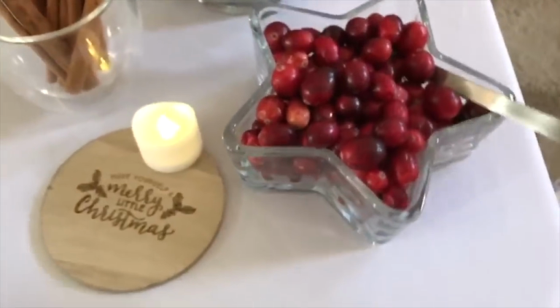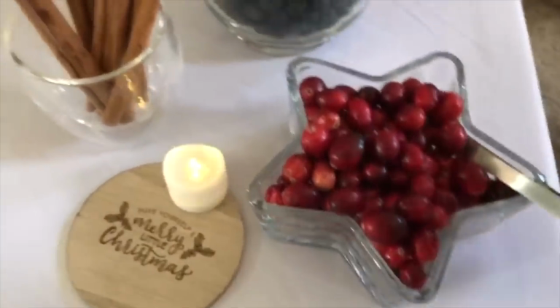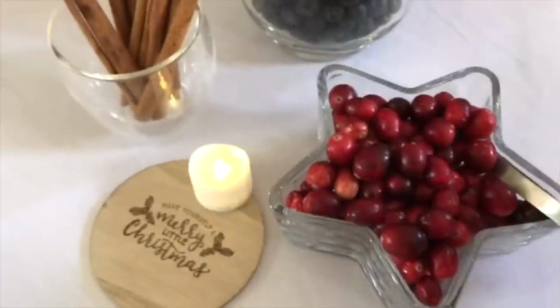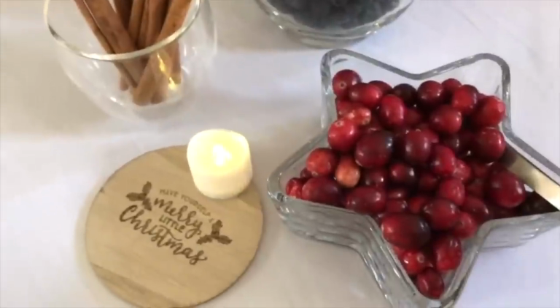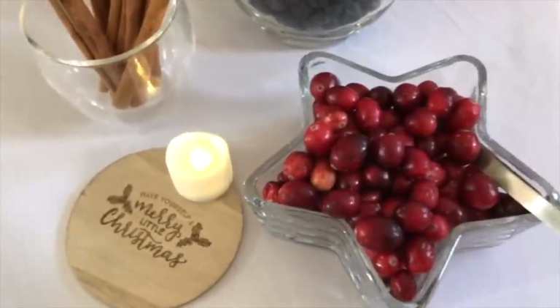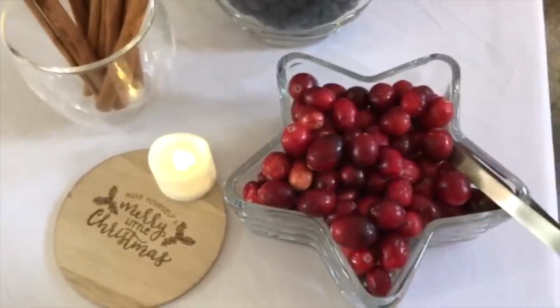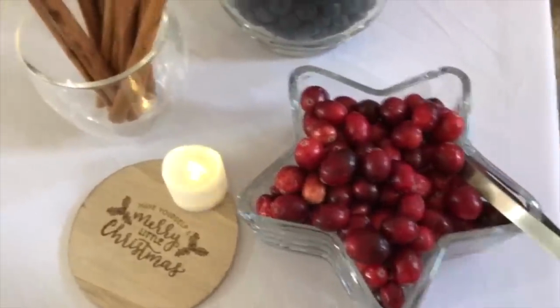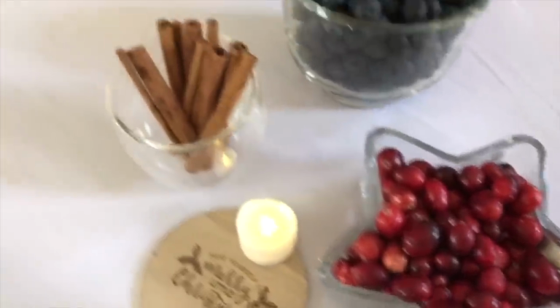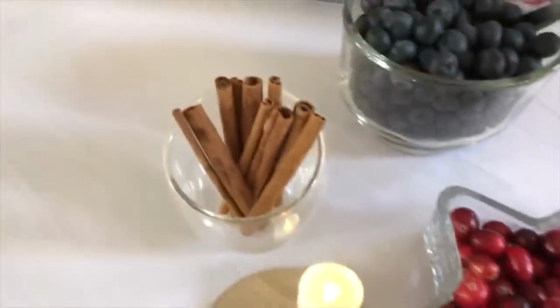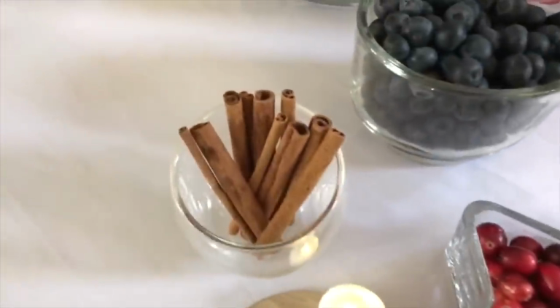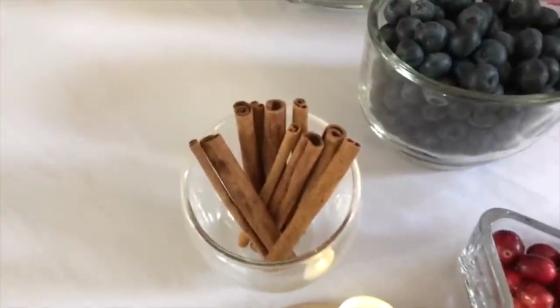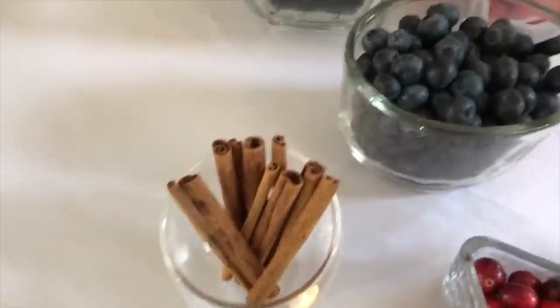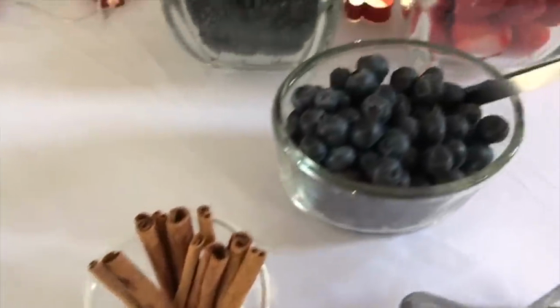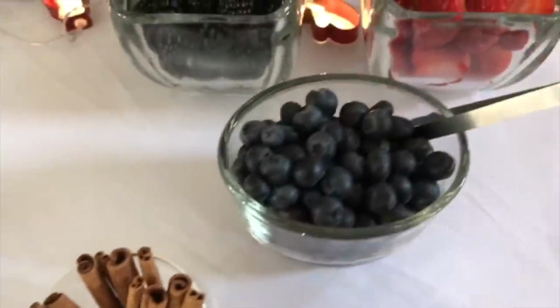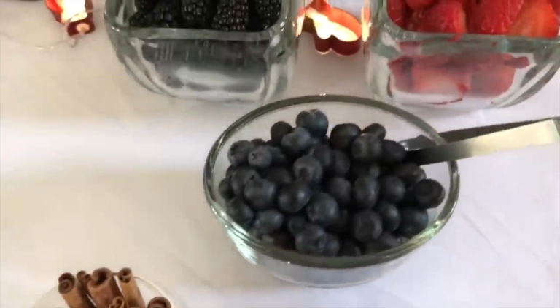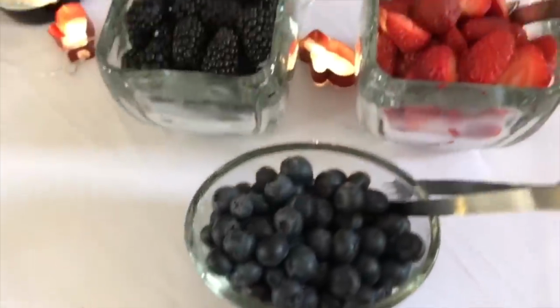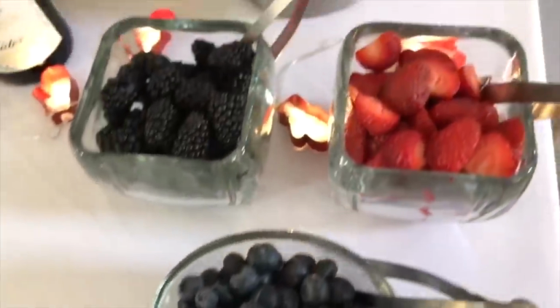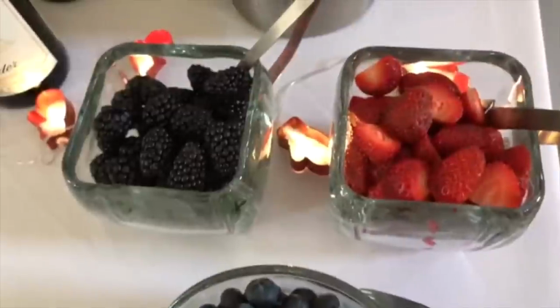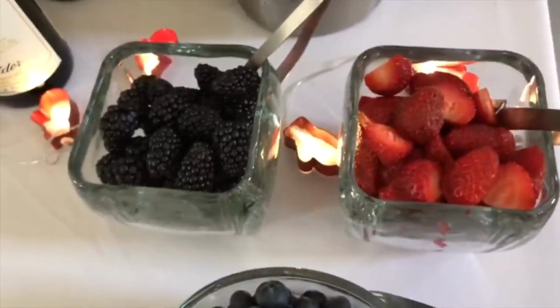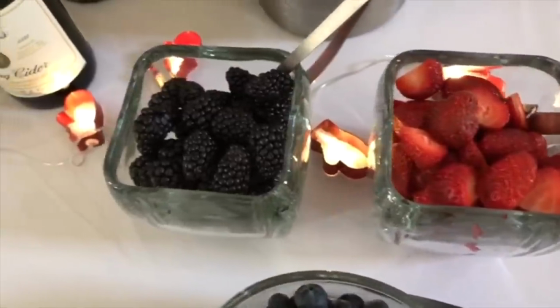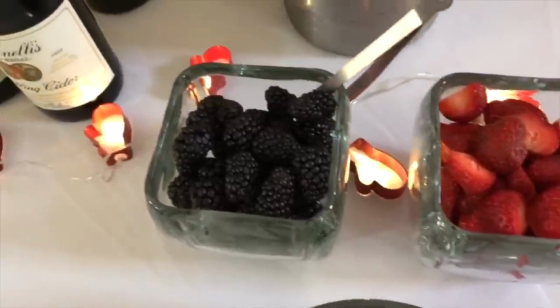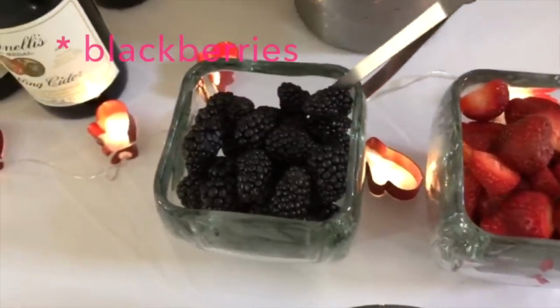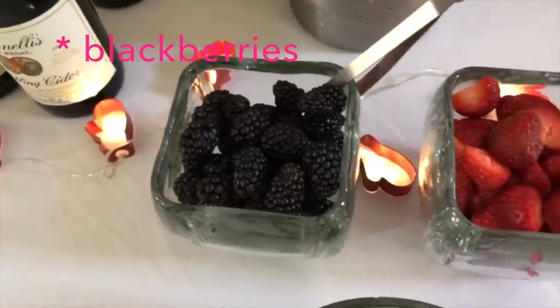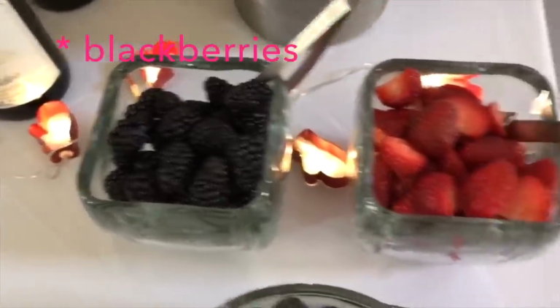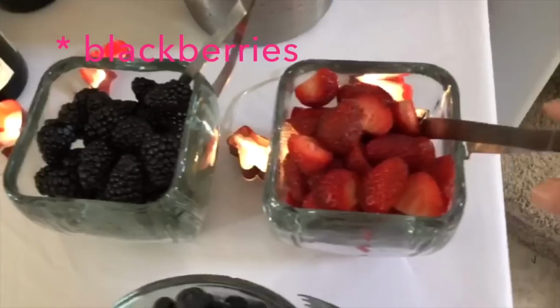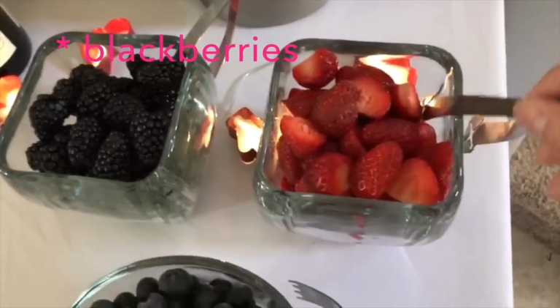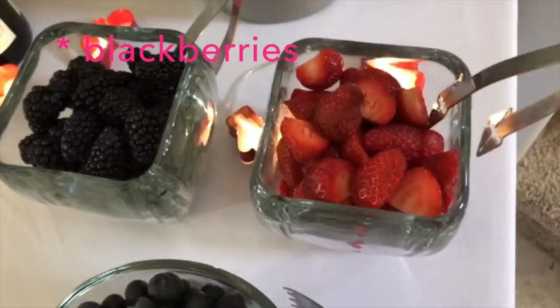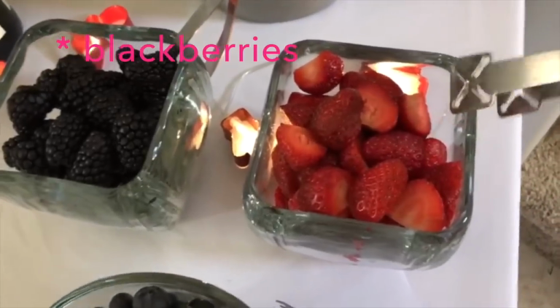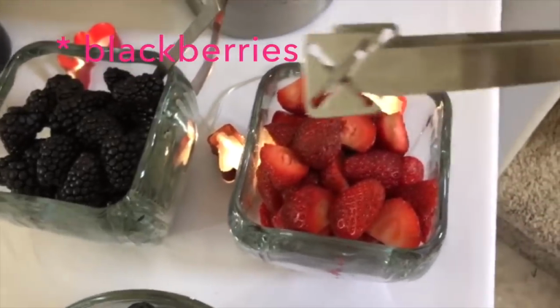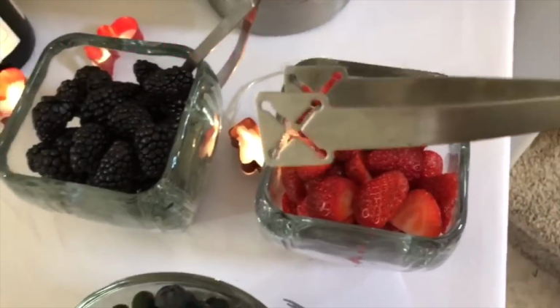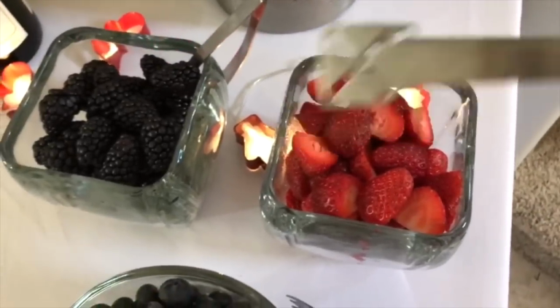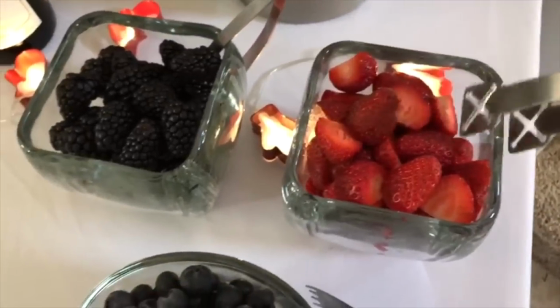In this star-shaped one I have cranberries and then cinnamon sticks, blueberries, strawberries that I've cut up, and raspberries. Each of them has these little tongs like this.